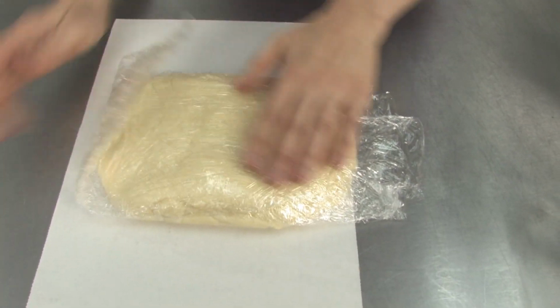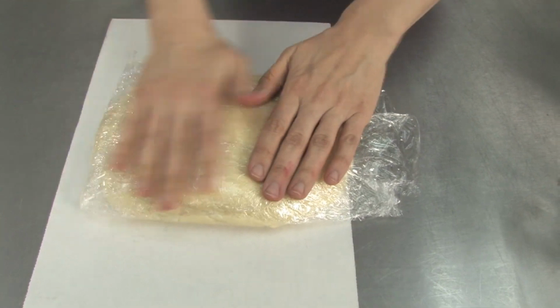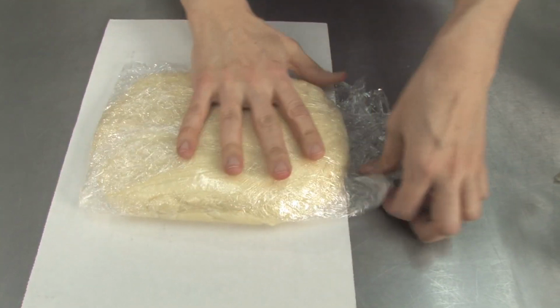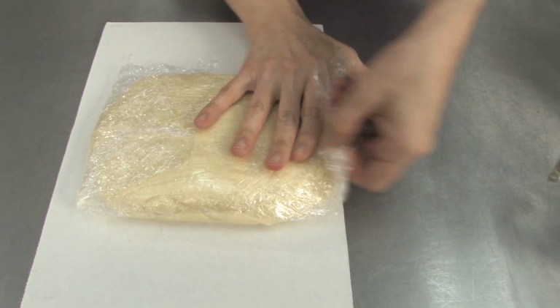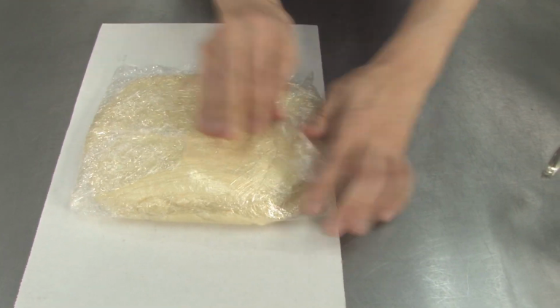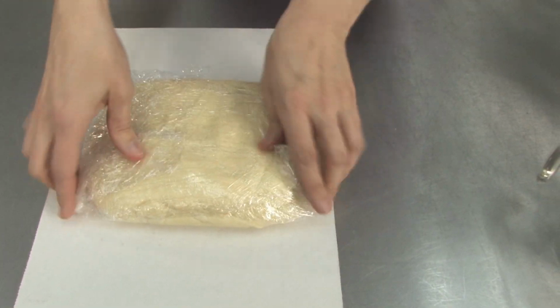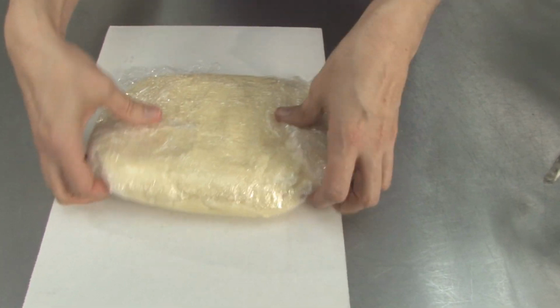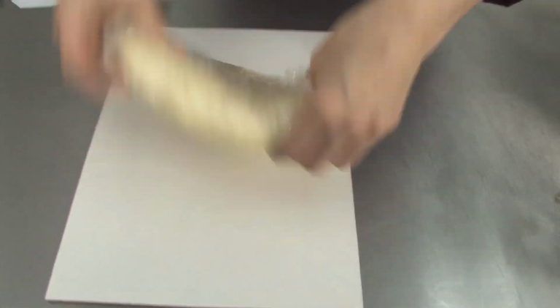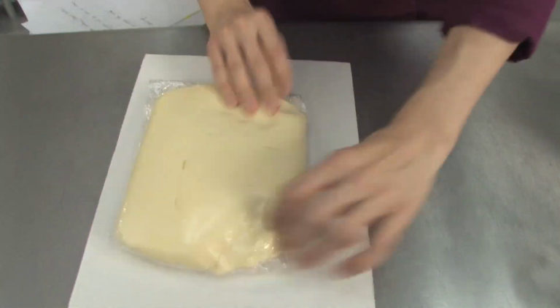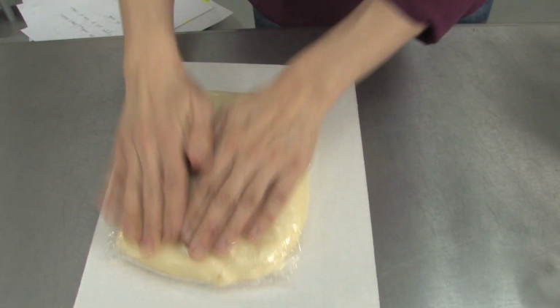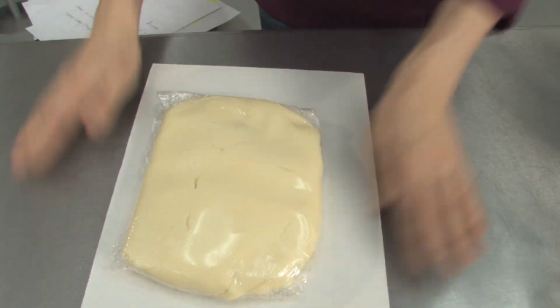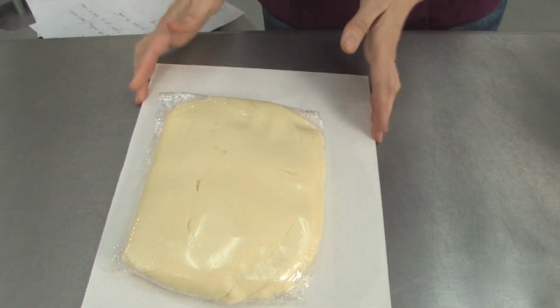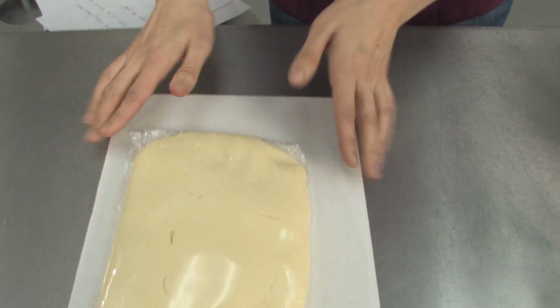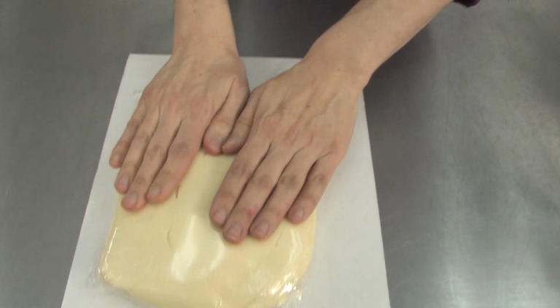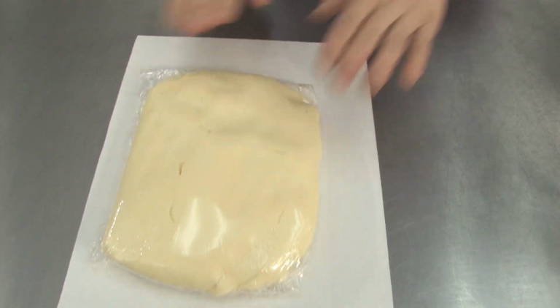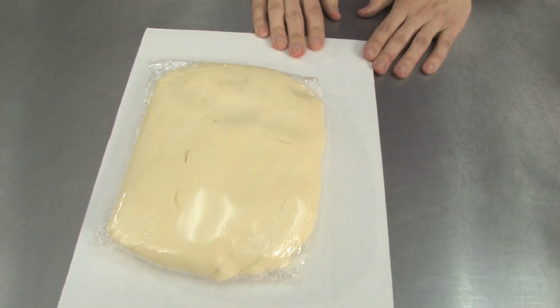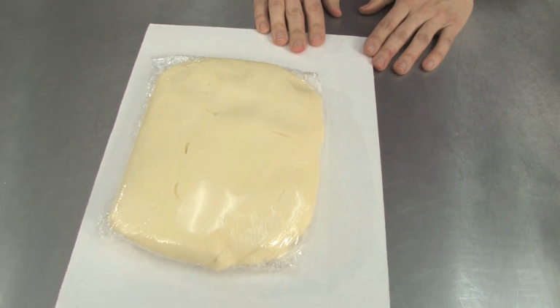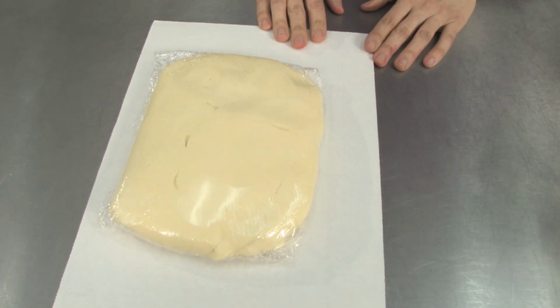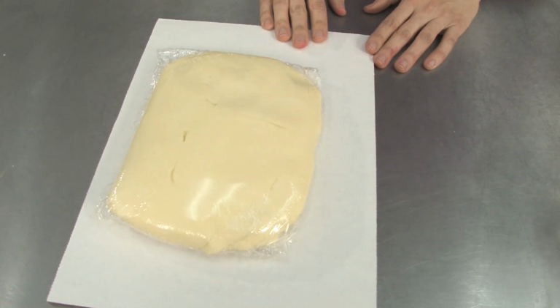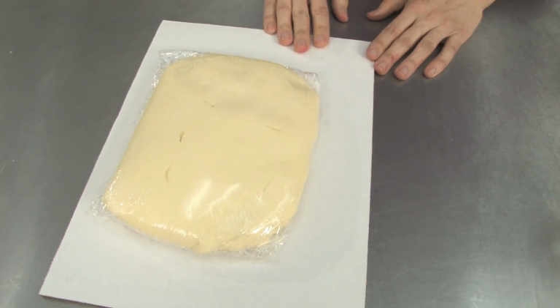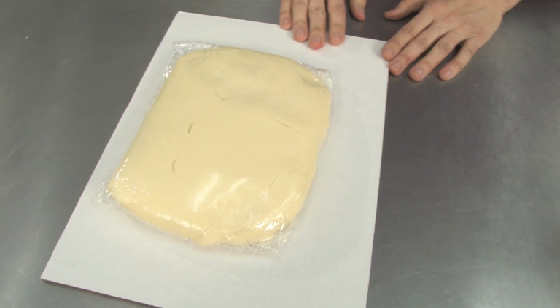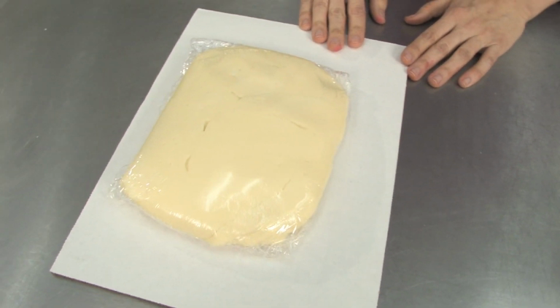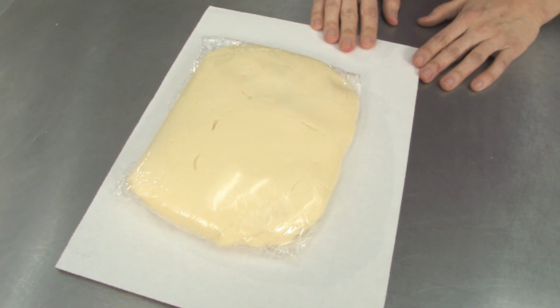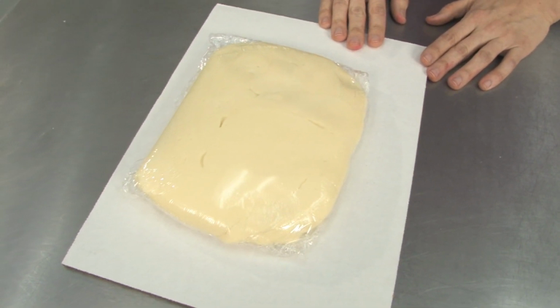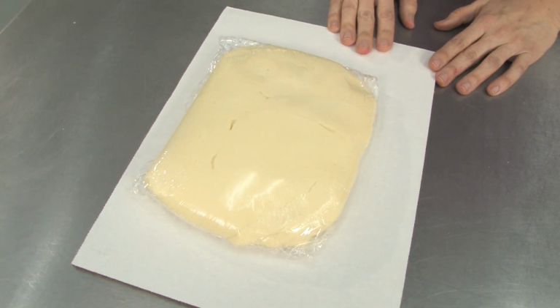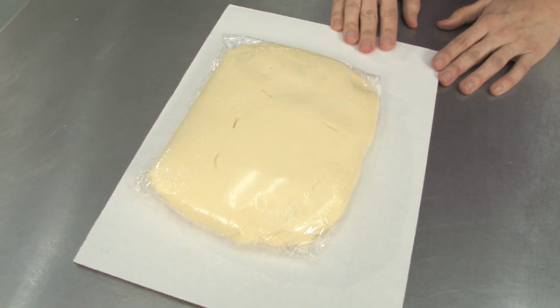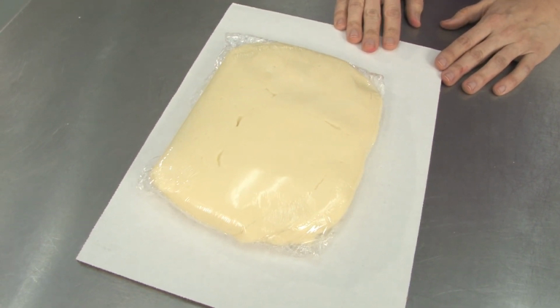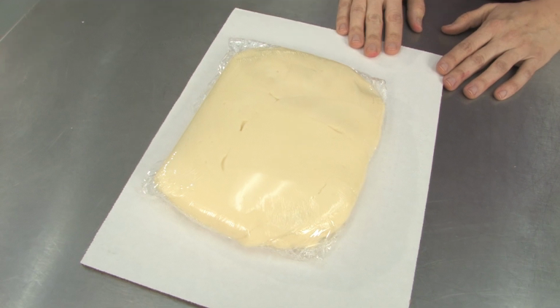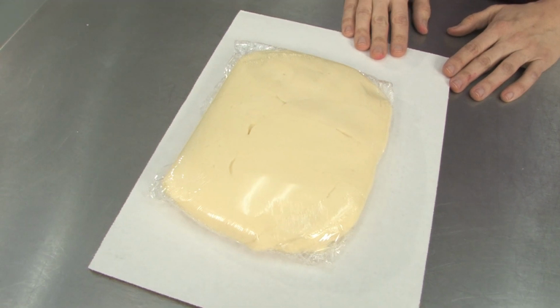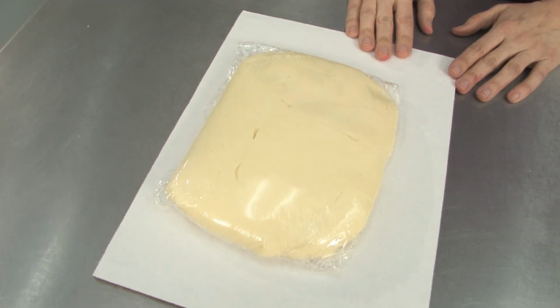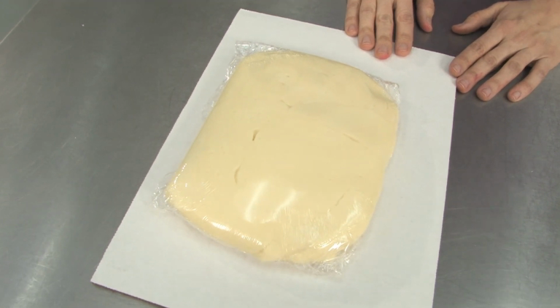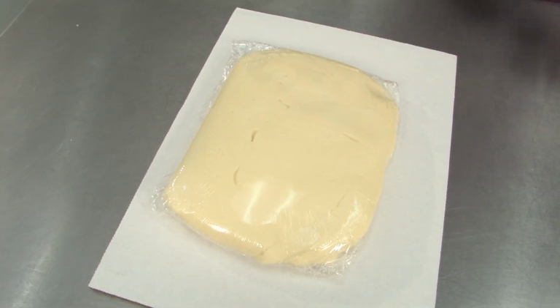Holding up both ends, flipping it over. And by tomorrow, you'll be able to unwrap that and start kneading and making your awesome projects. Is that 30 seconds?